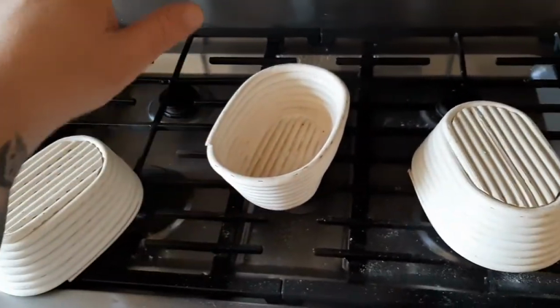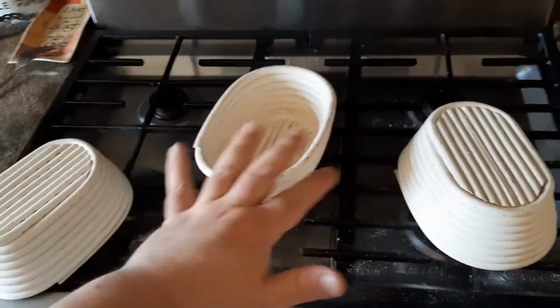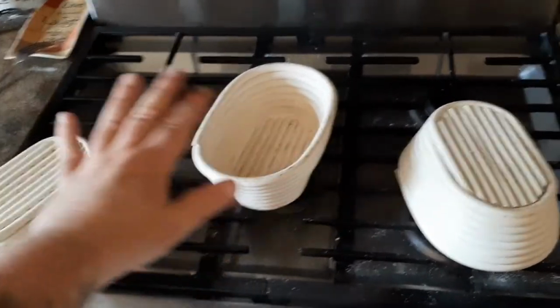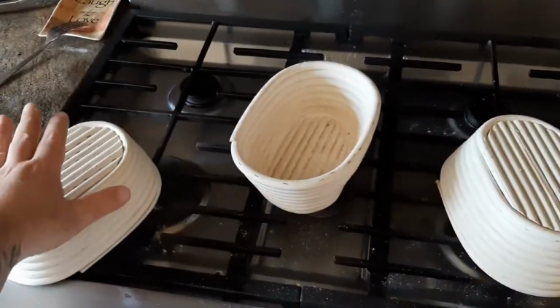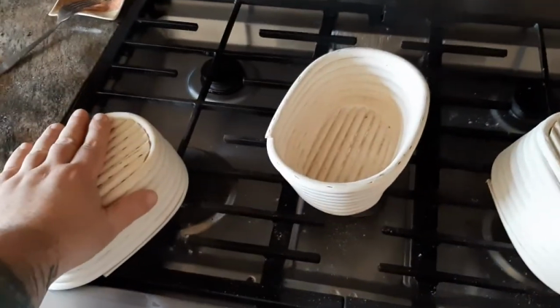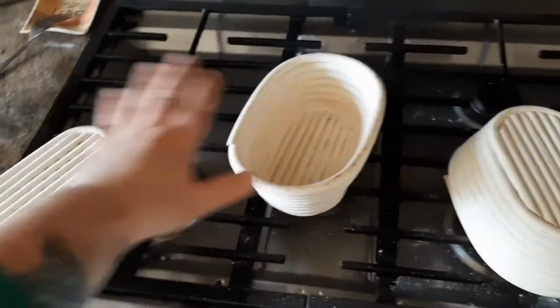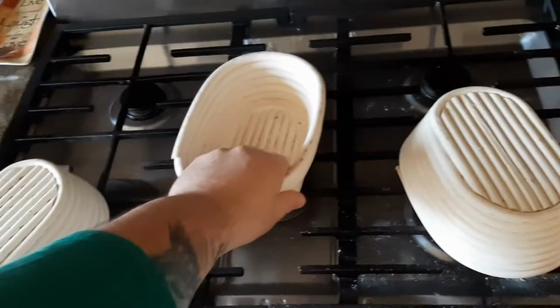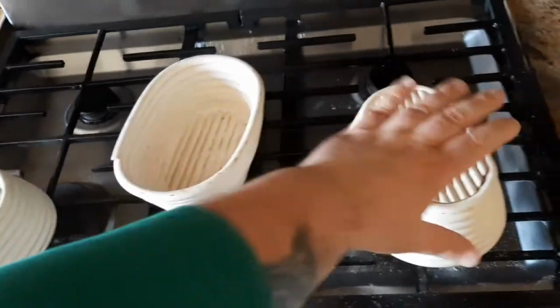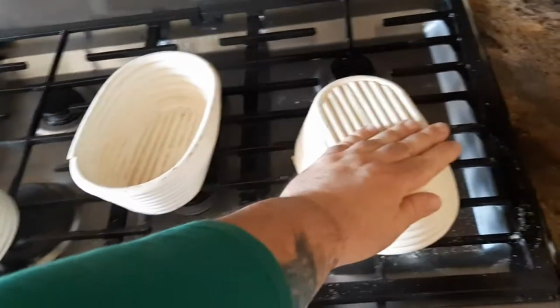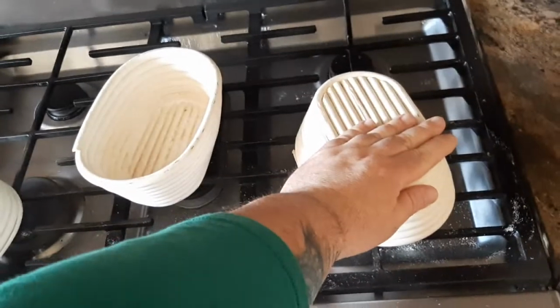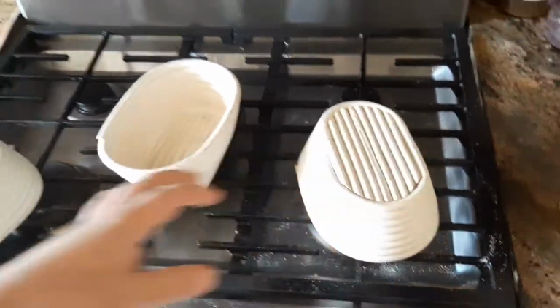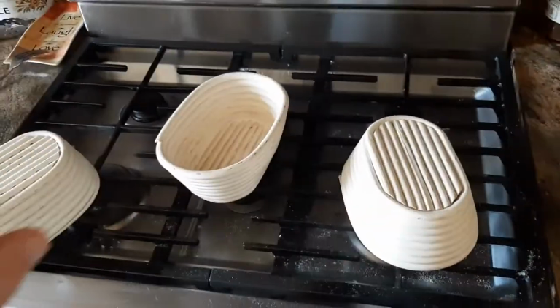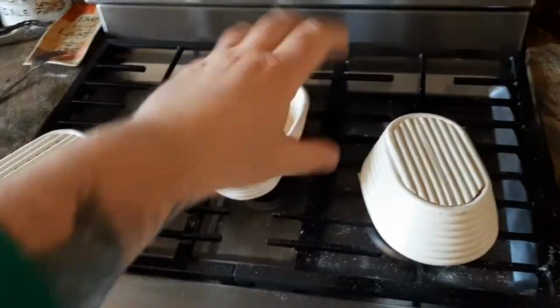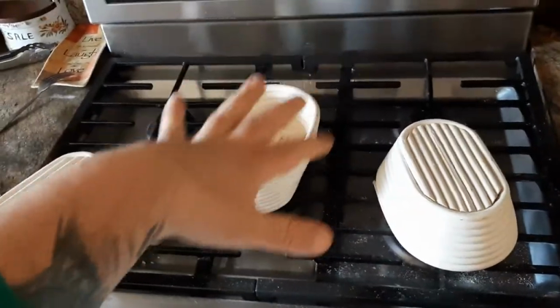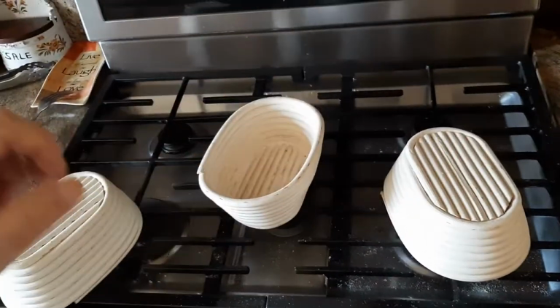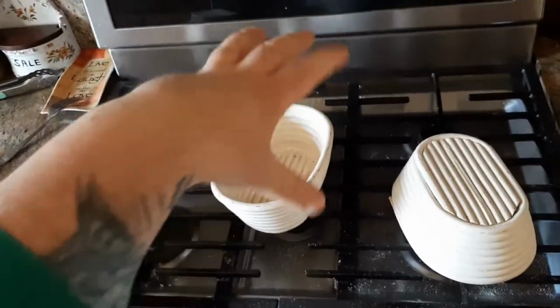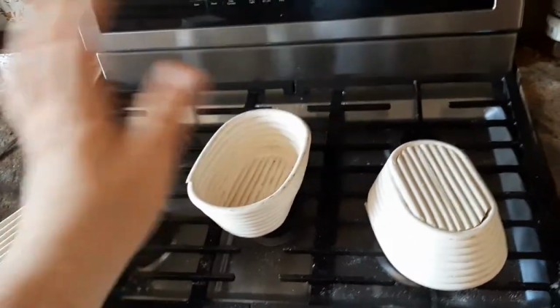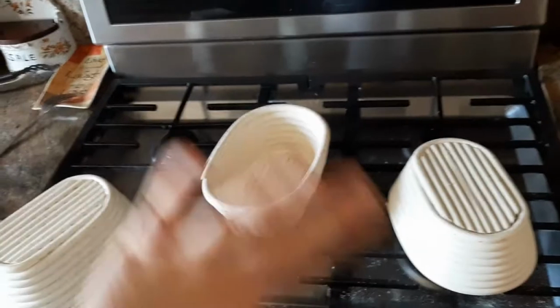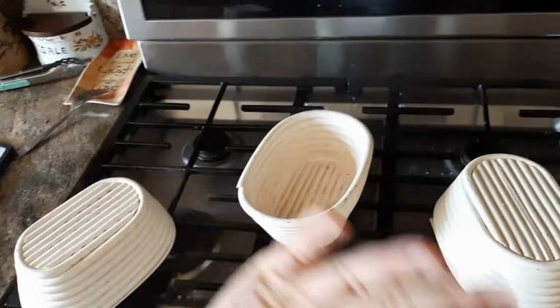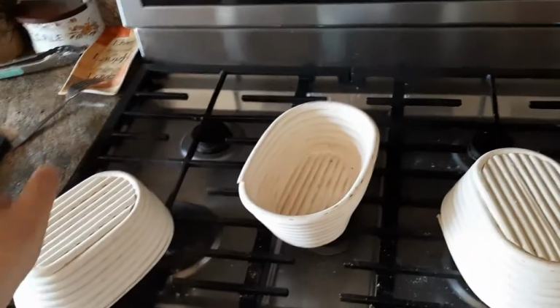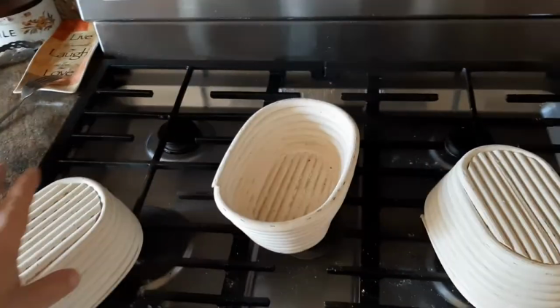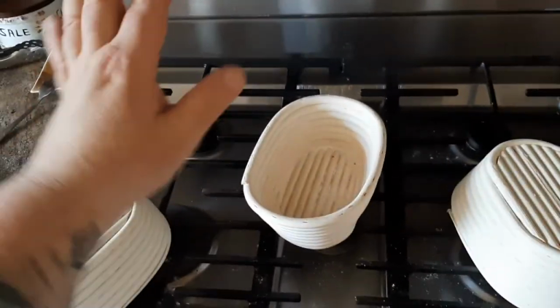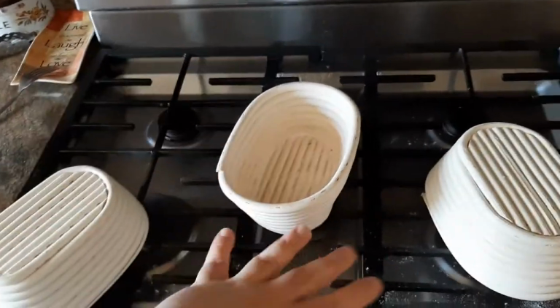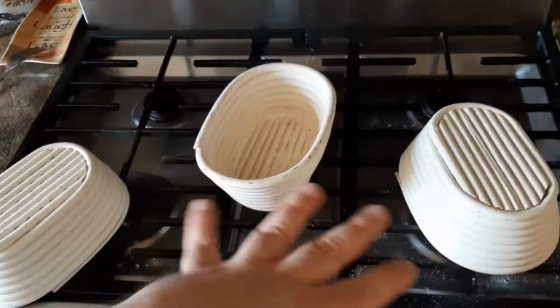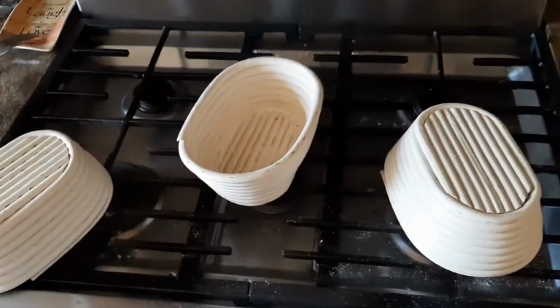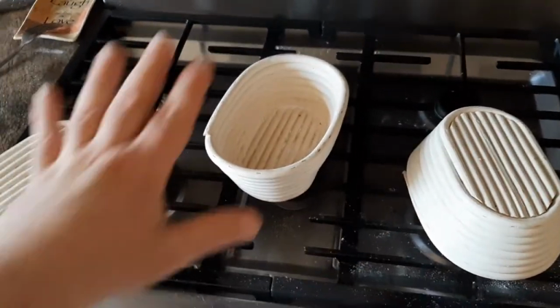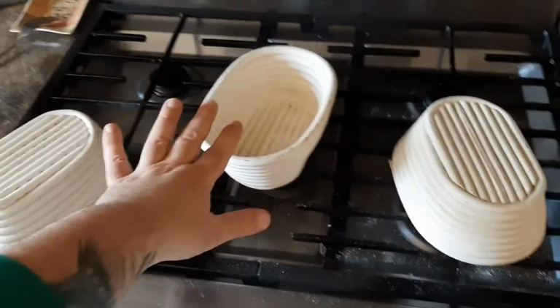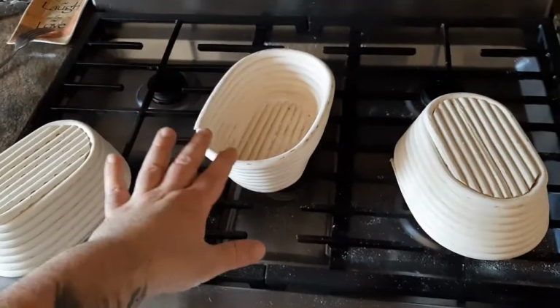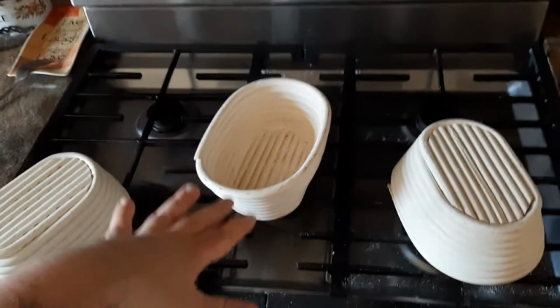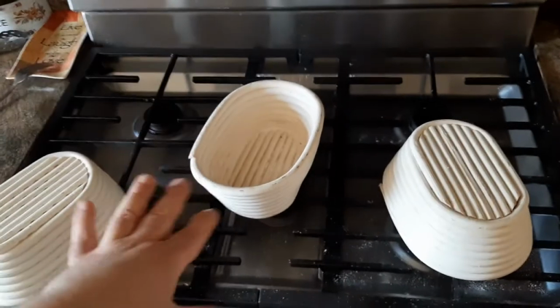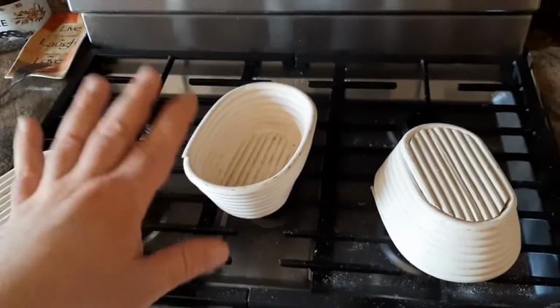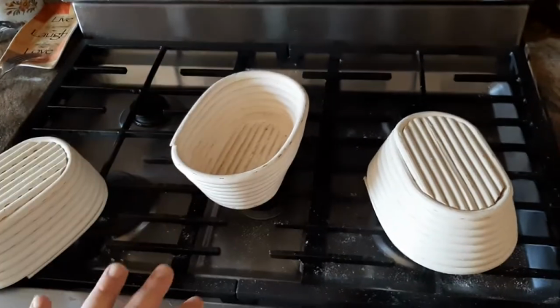But what I'm doing is I'm constantly checking them, feeling them, making sure they don't get too hot because I don't want them to spontaneously explode. I'm trying to prevent all that. But this is just a trick or tip that I do to keep these things clean. That's how I keep them sanitary.